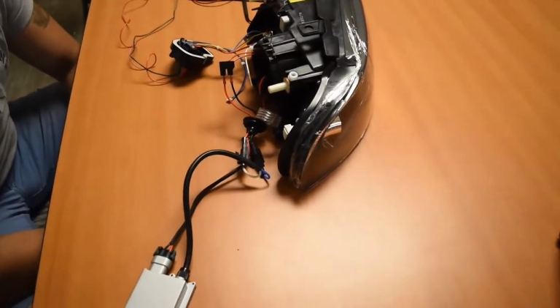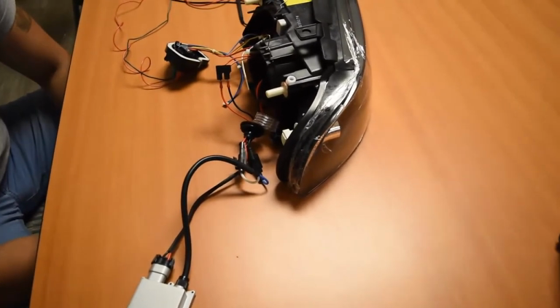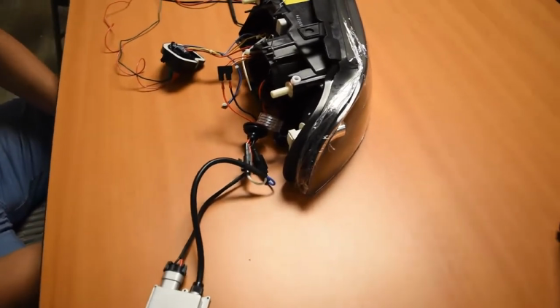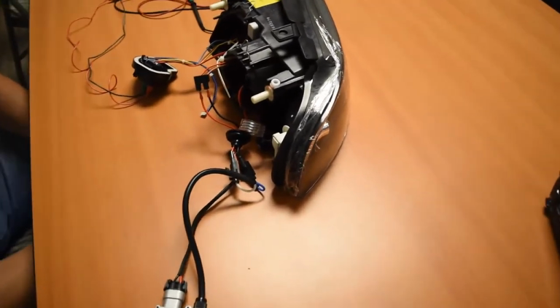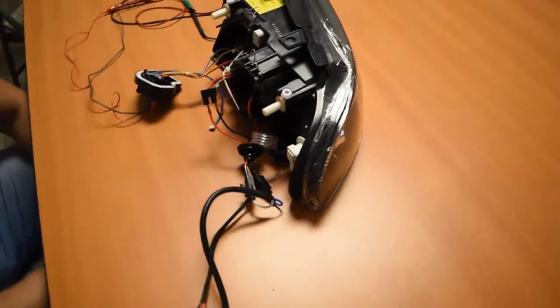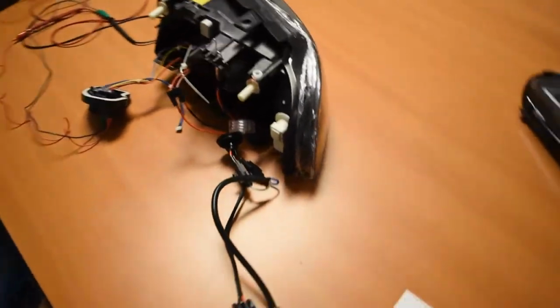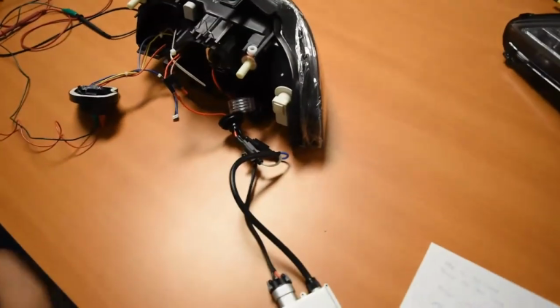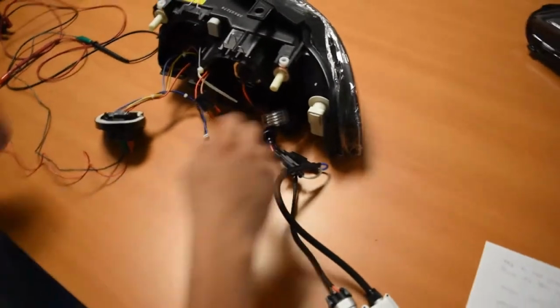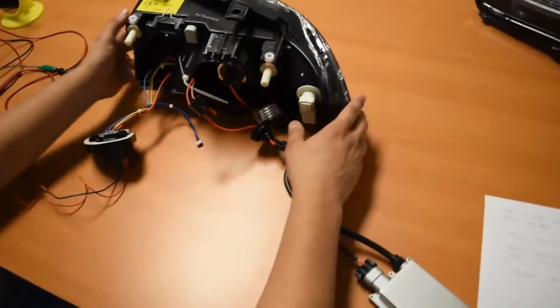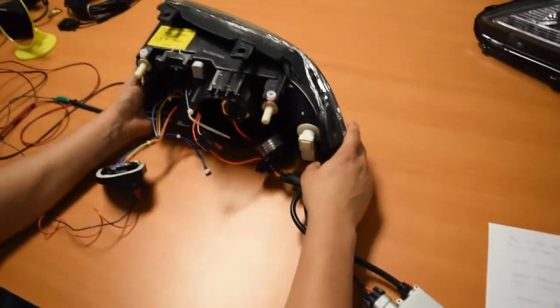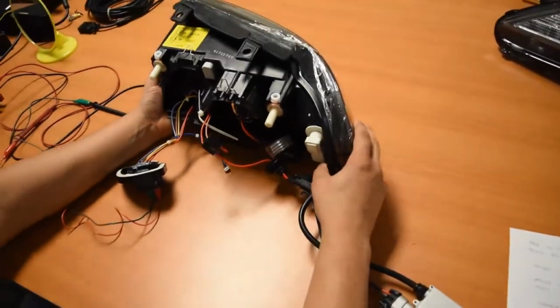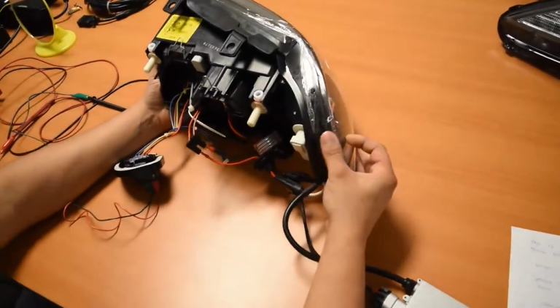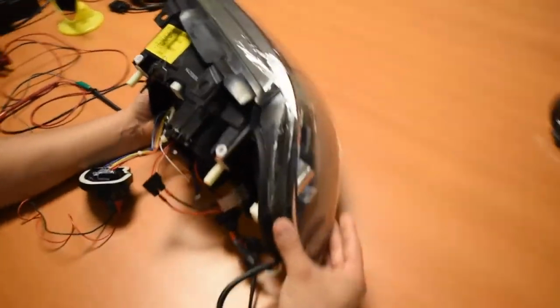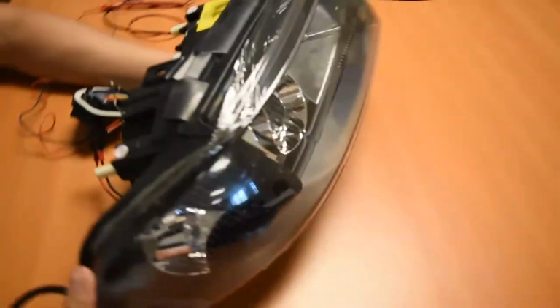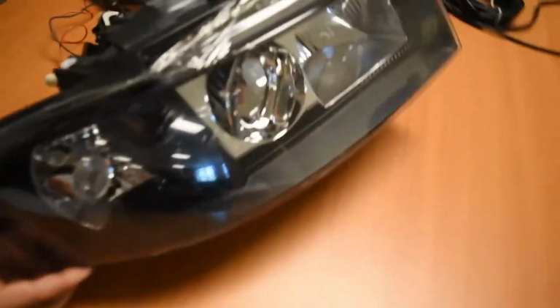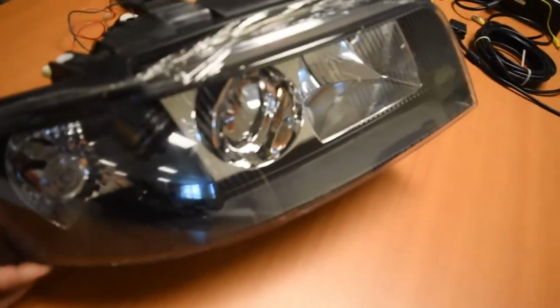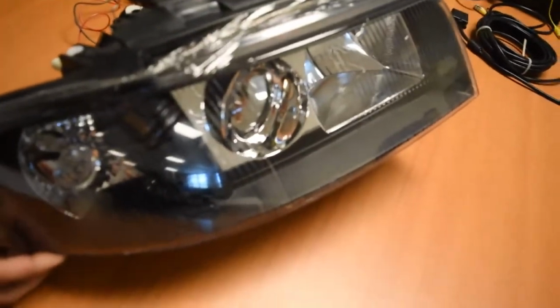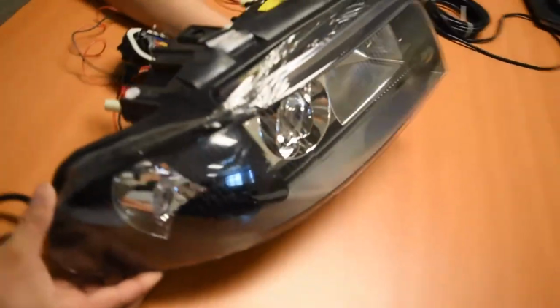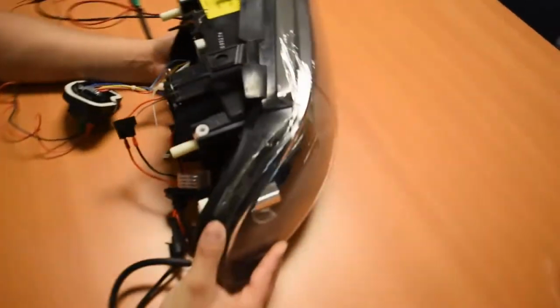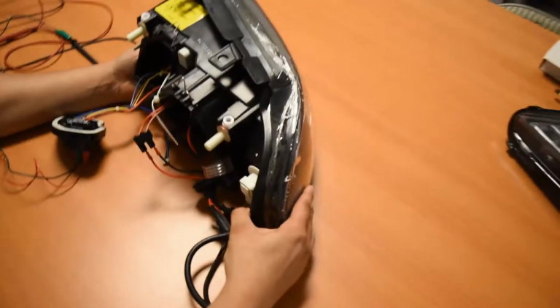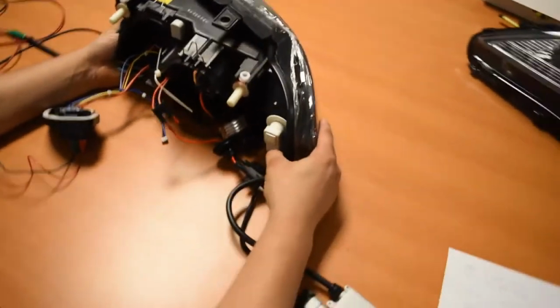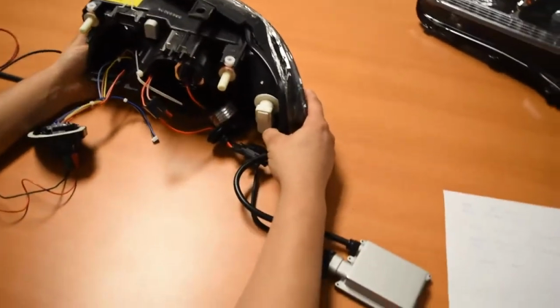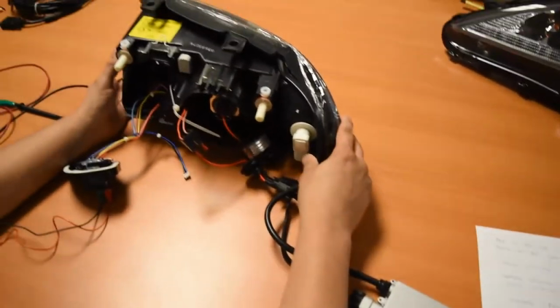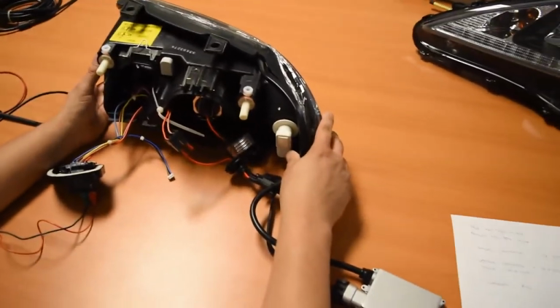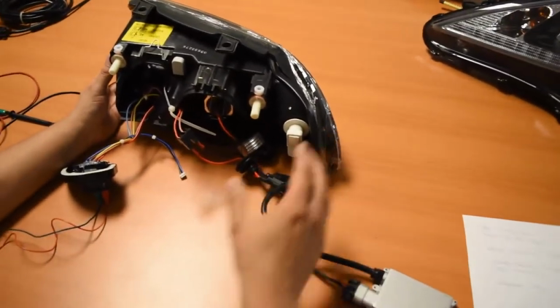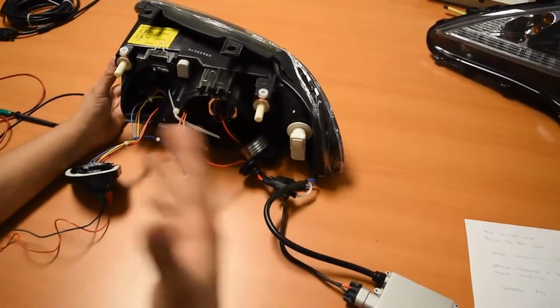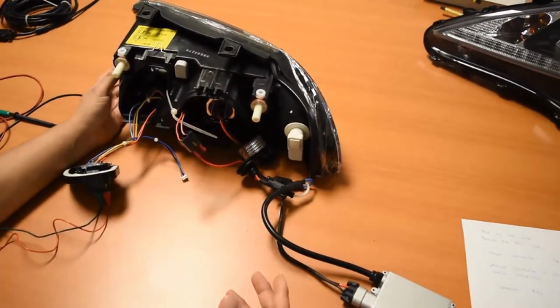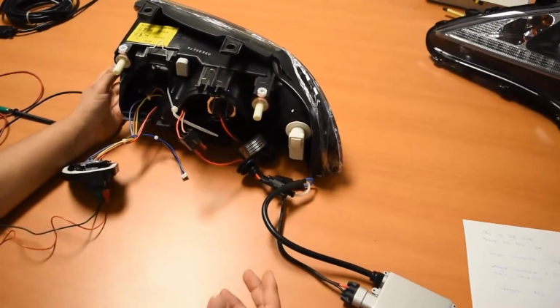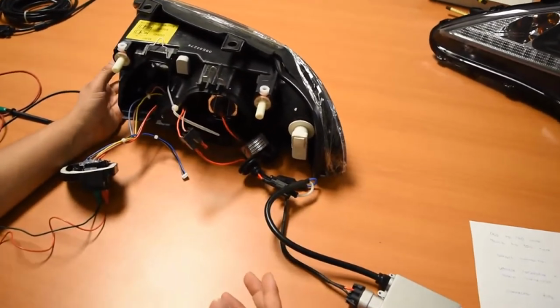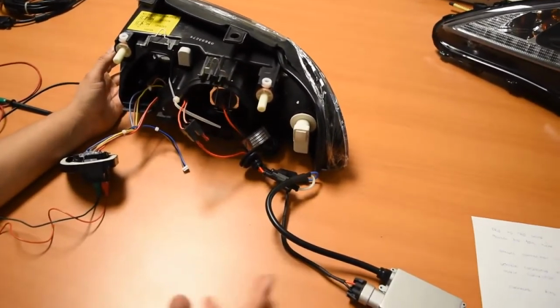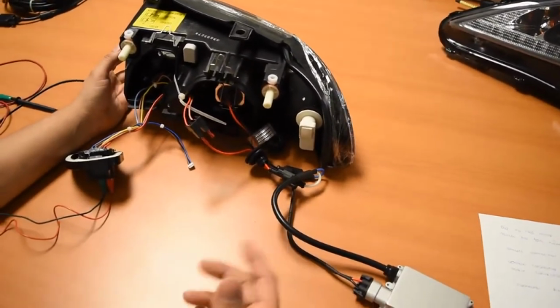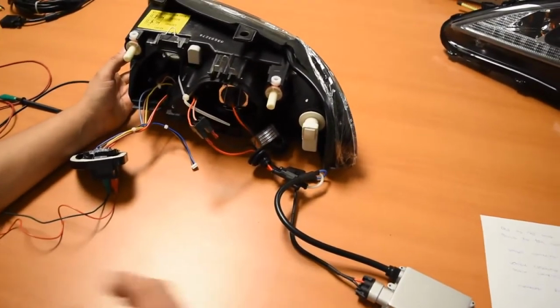Hi, good afternoon. This video documentation is with regards to the Audi A4 B5 chassis headlight, the E-code model with the H7 housing. Just to touch base on a few of the things that were a bit confusing during the installation.